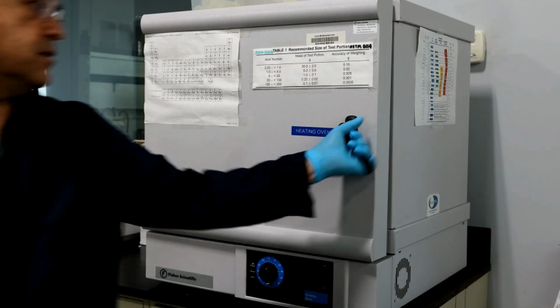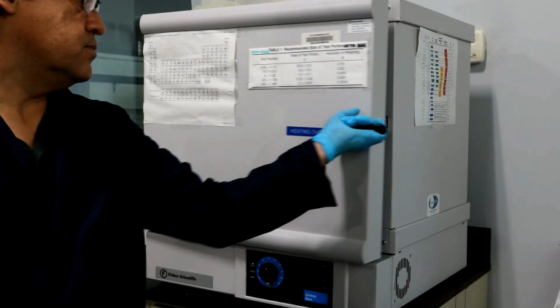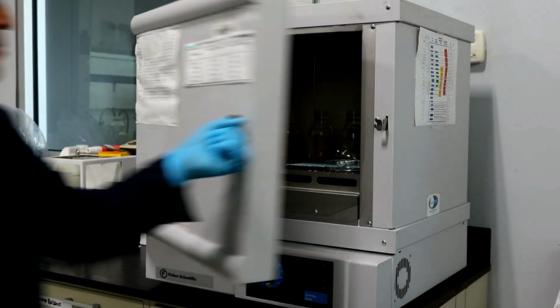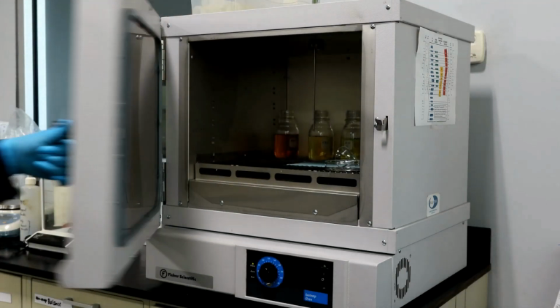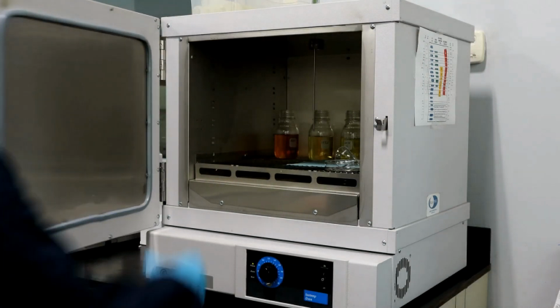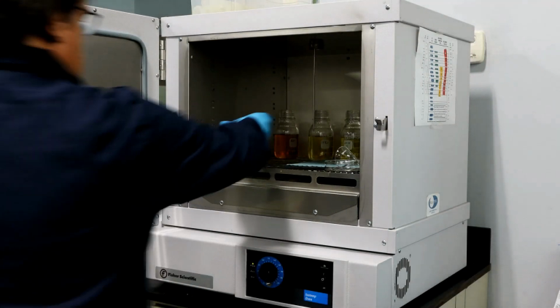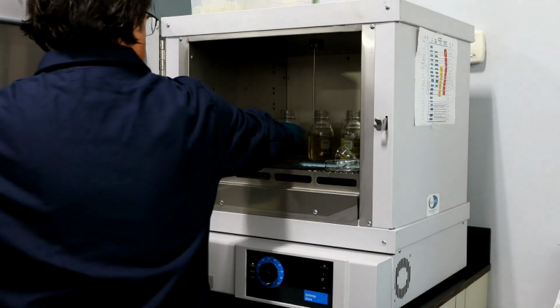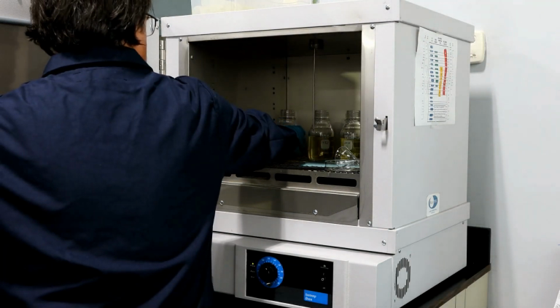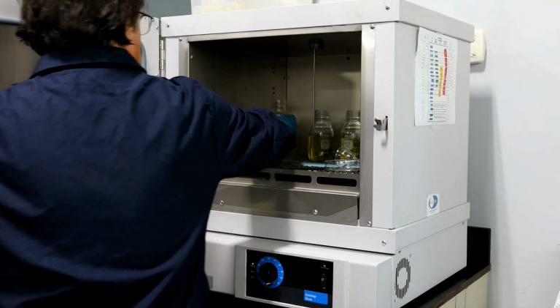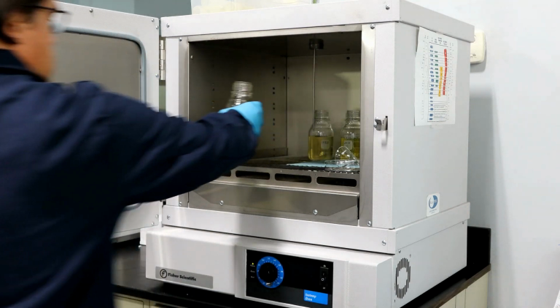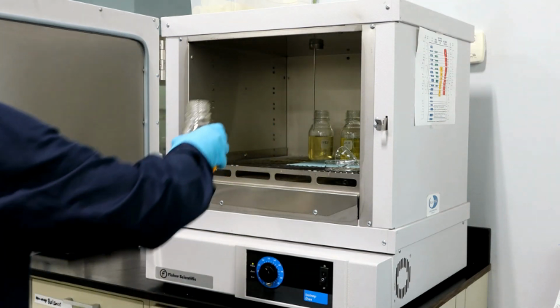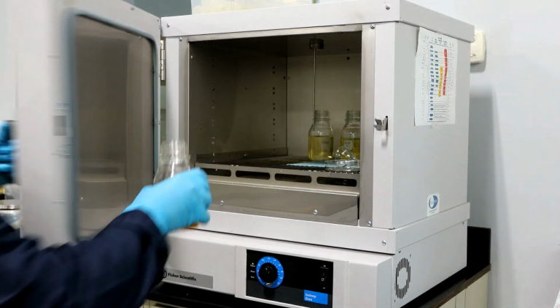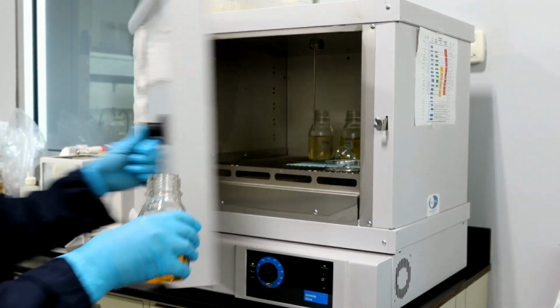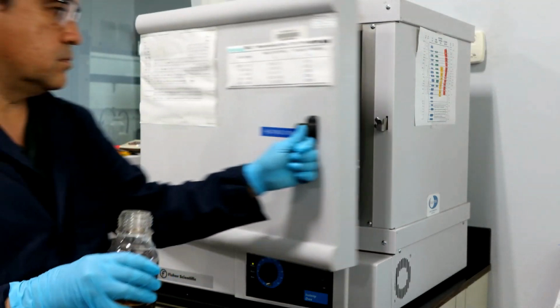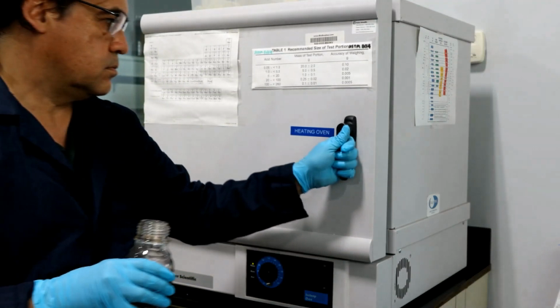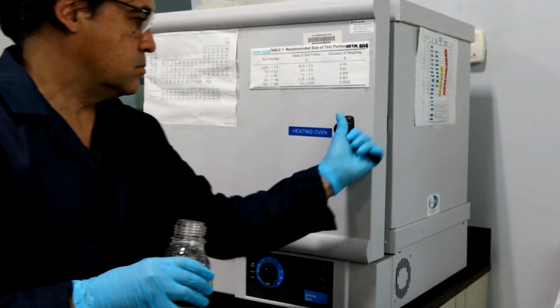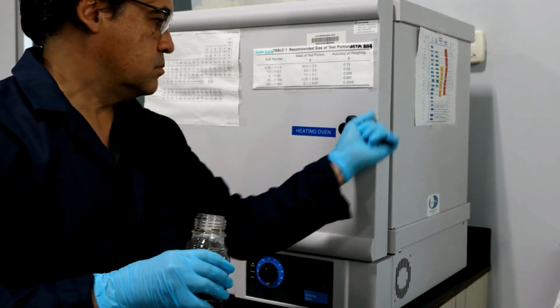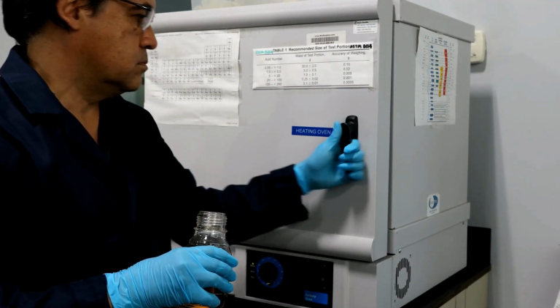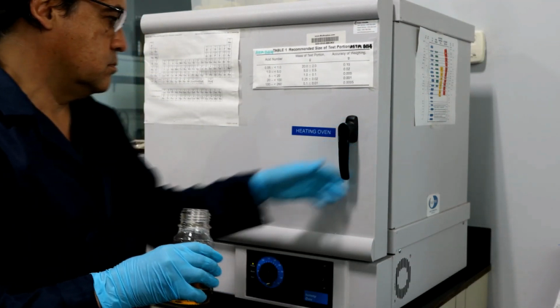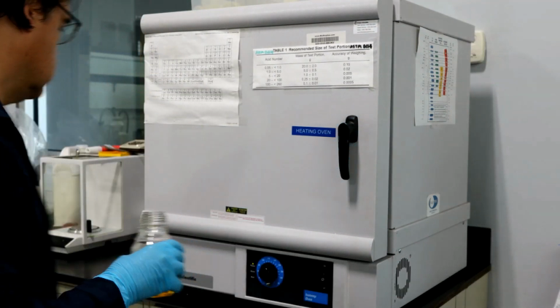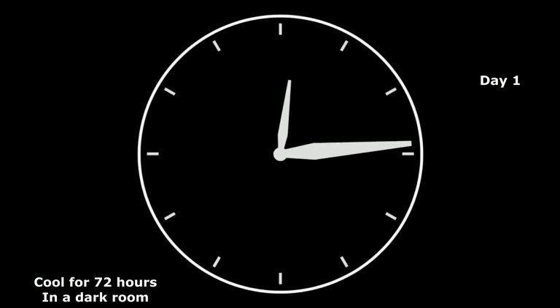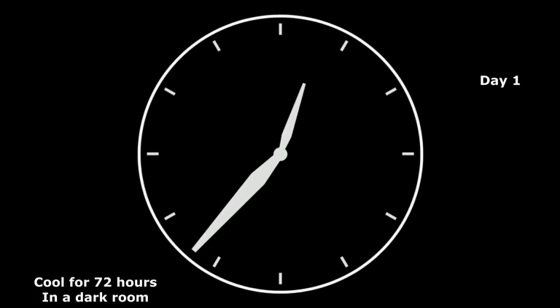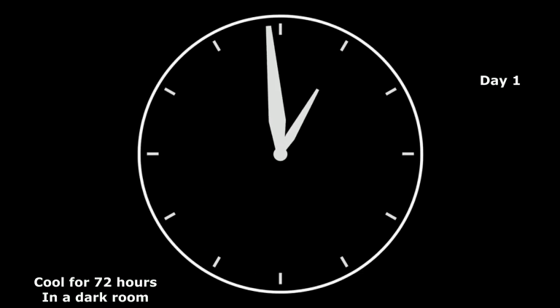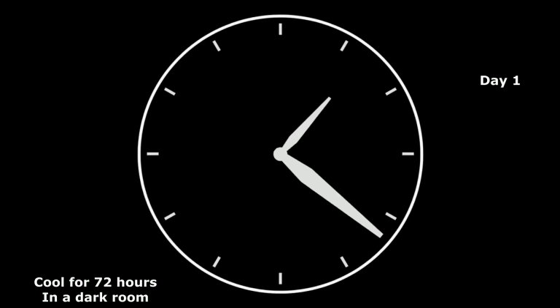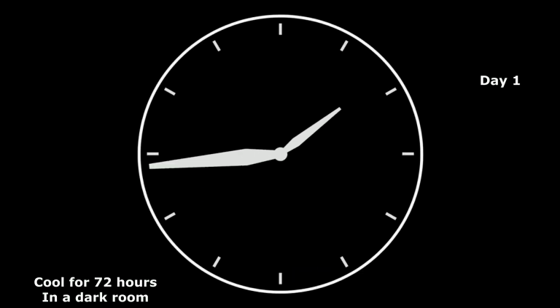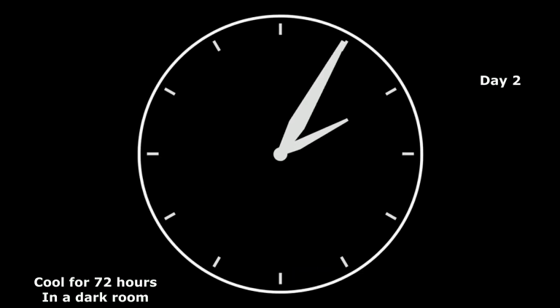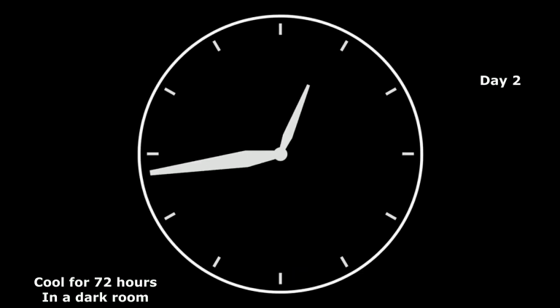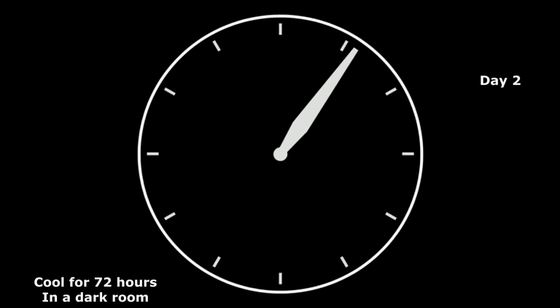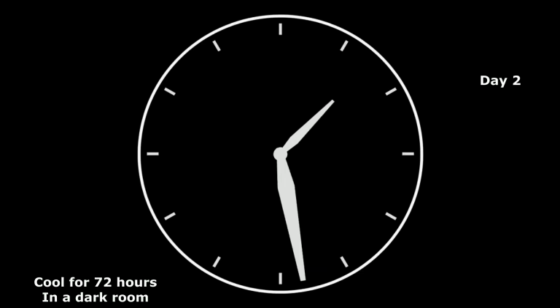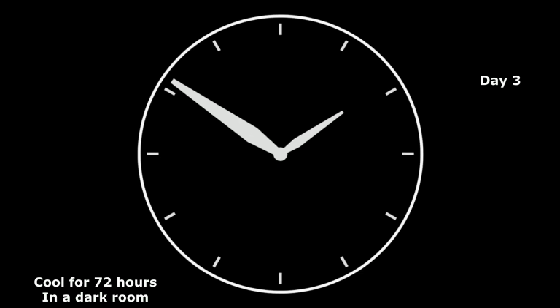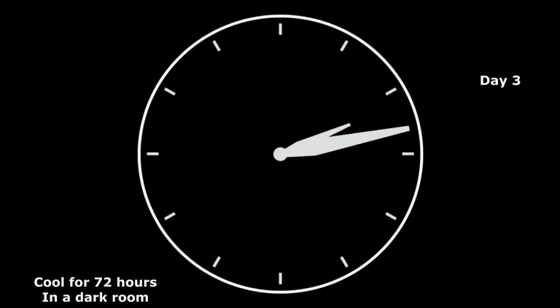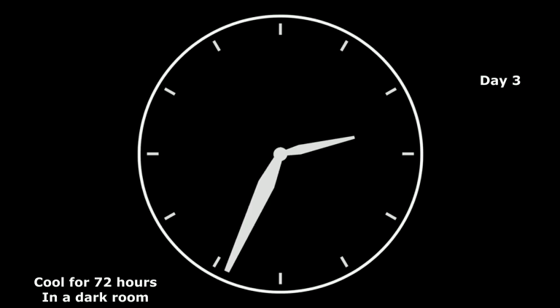Once that has been completed, we need to allow the sample to cool at ambient temperature for about 3 days or 72 hours. This should be in a dark room without any ultraviolet light.